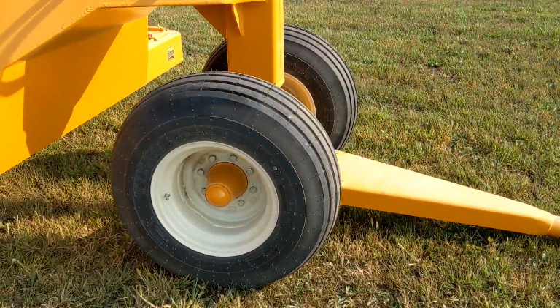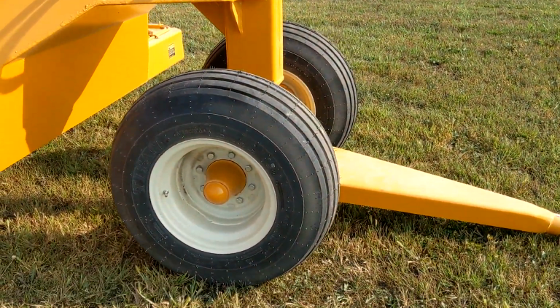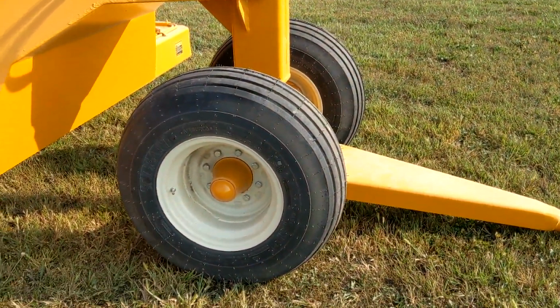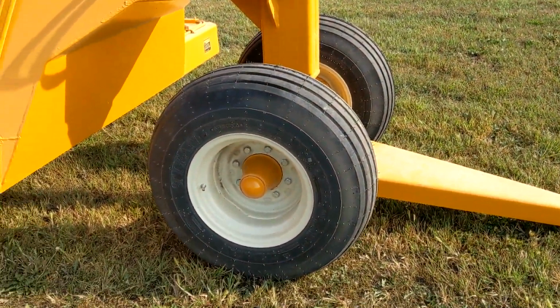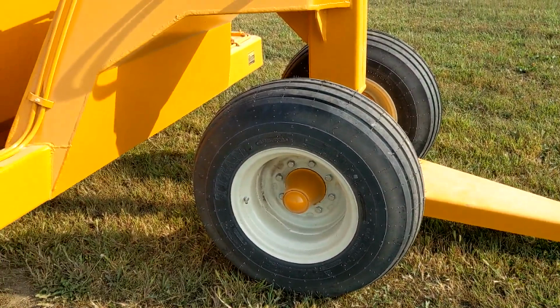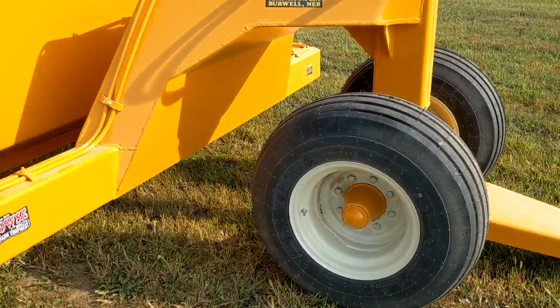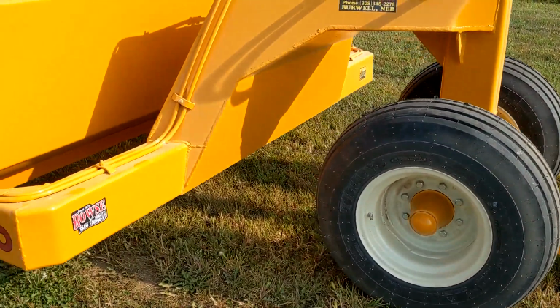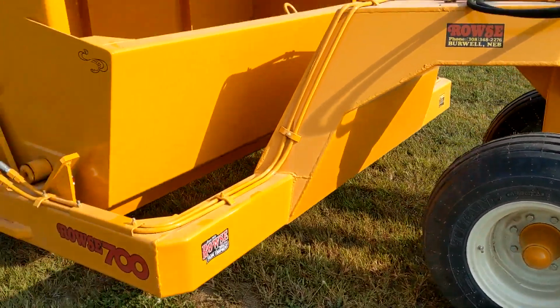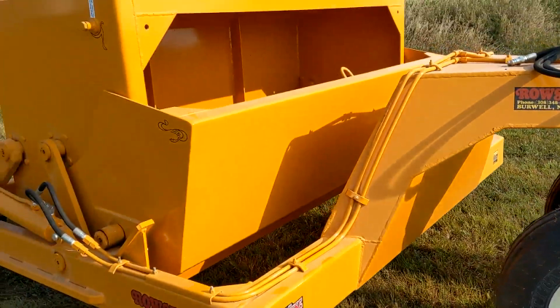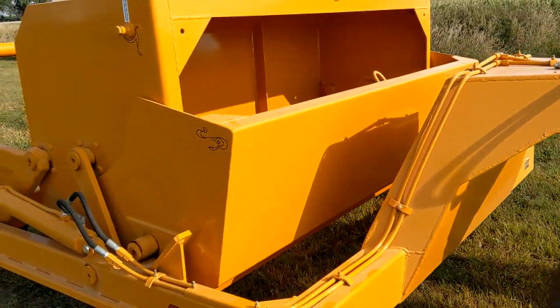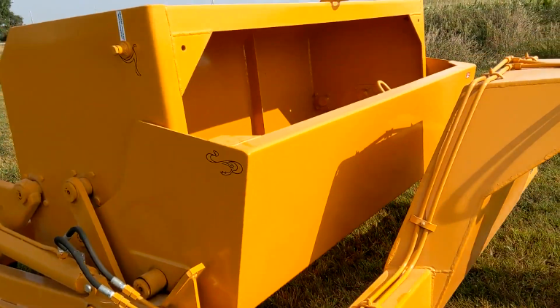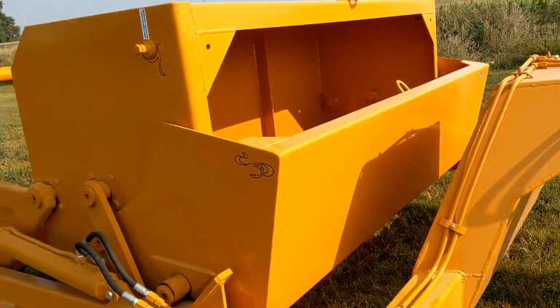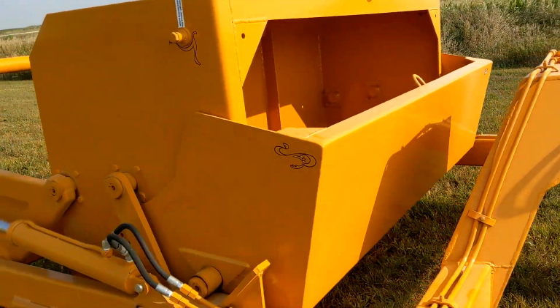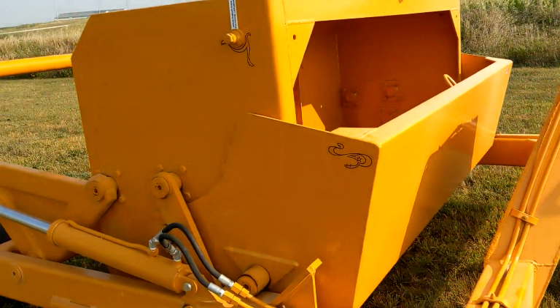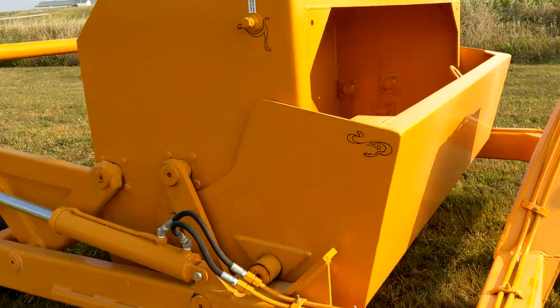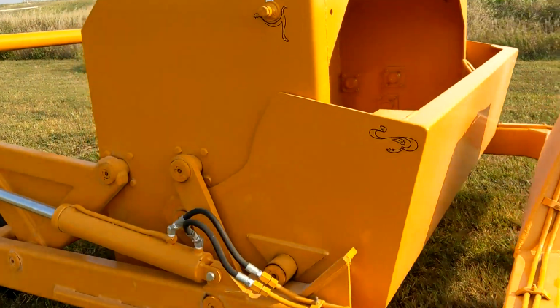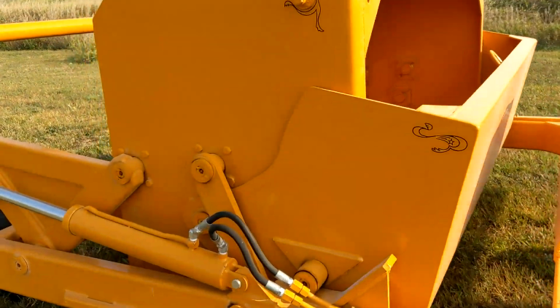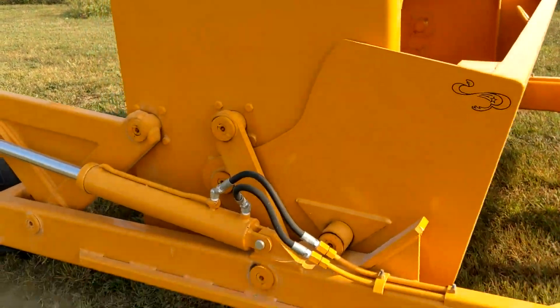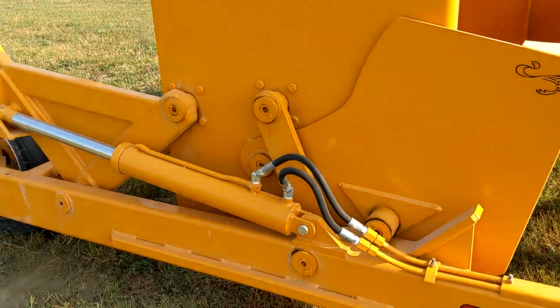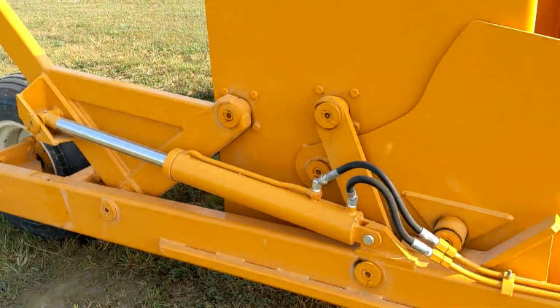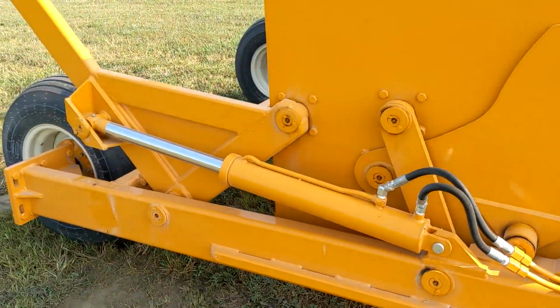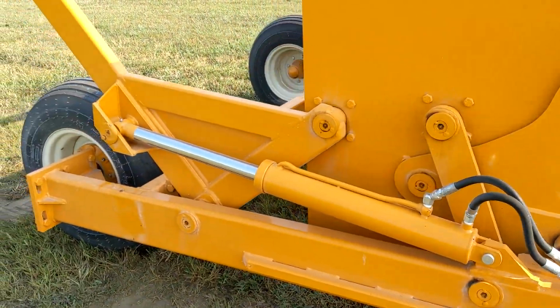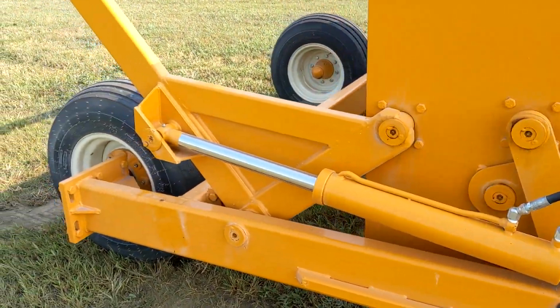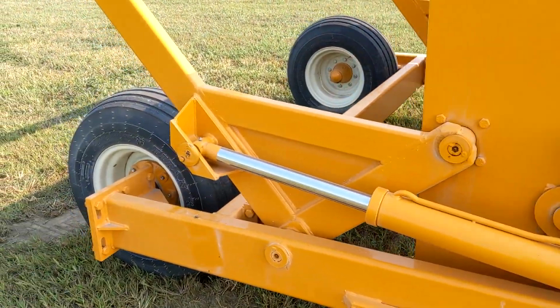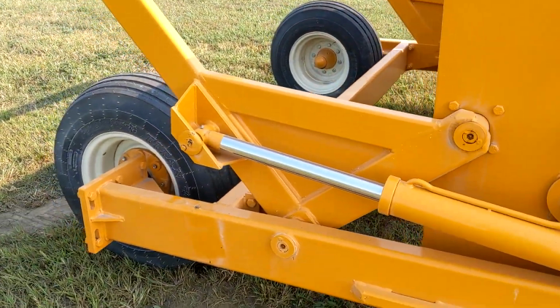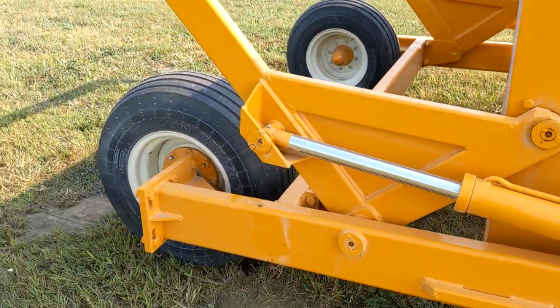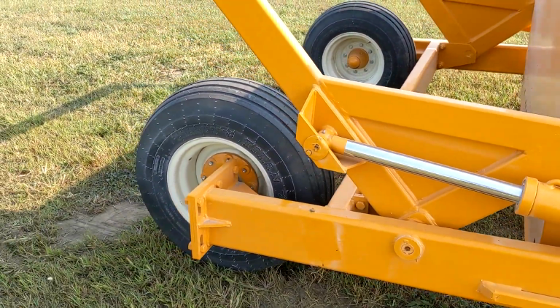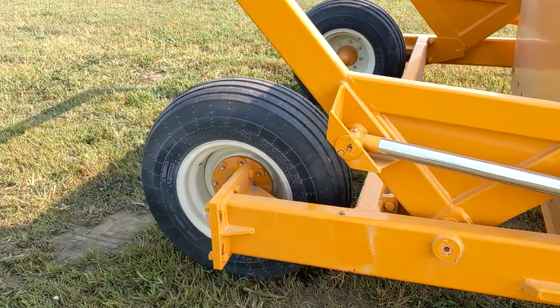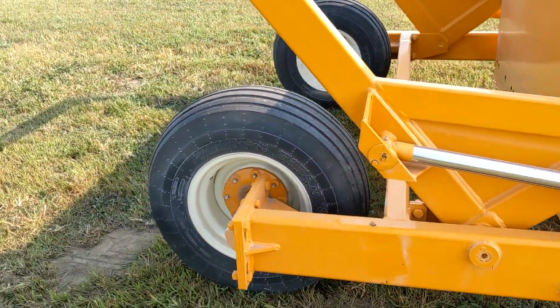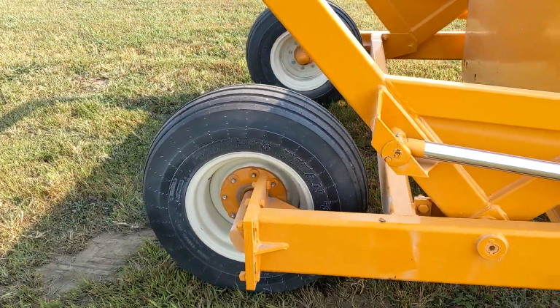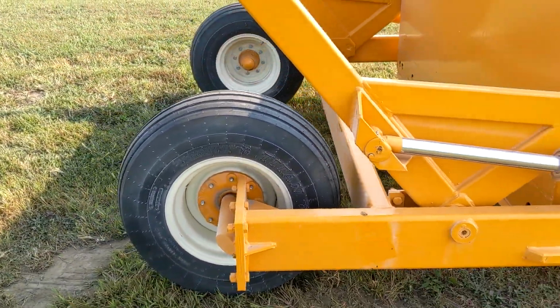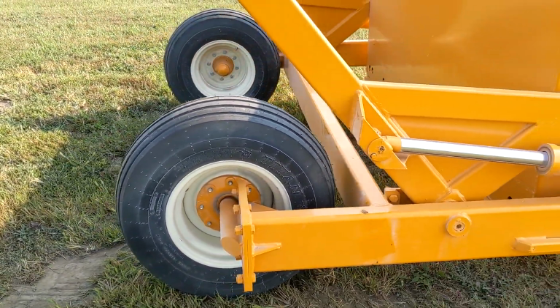Seven cubic yard heaped capacity at a 95 and three quarter inch width of cut. The scraper takes at least 85 horsepower, with spreading depth from anywhere from 2 to 13 inches.